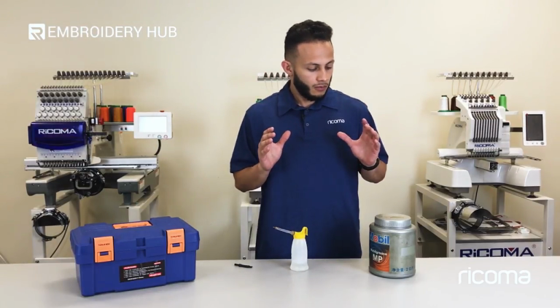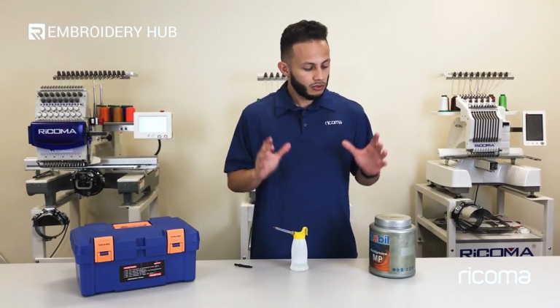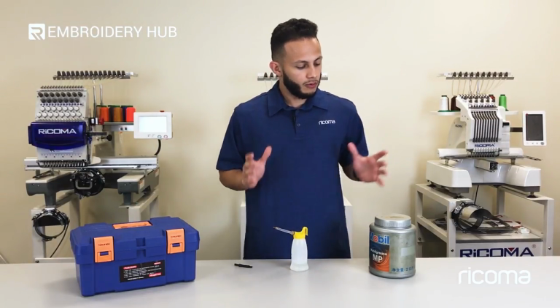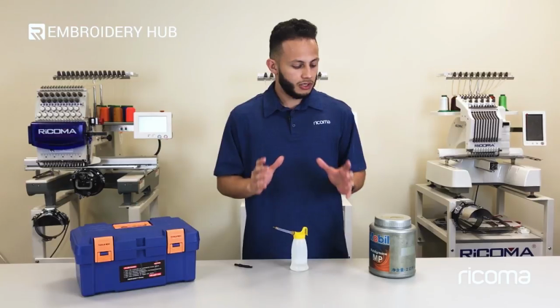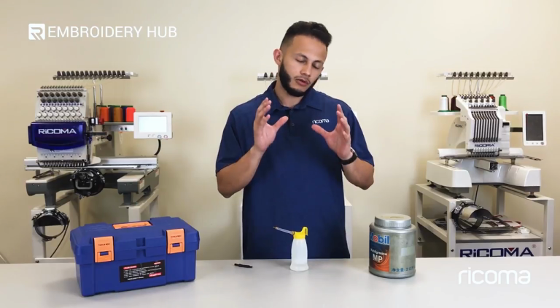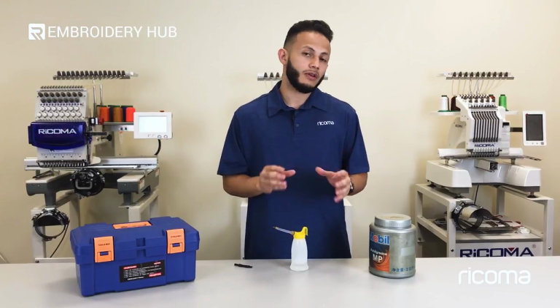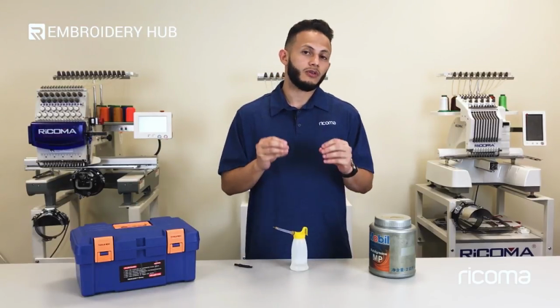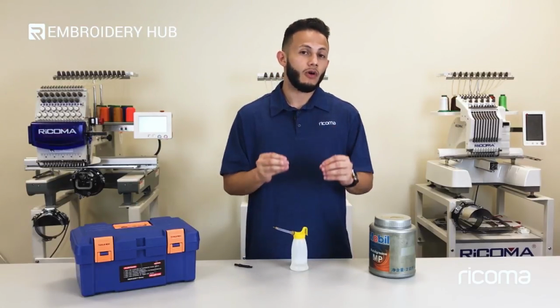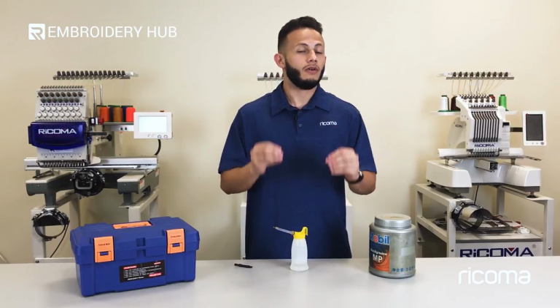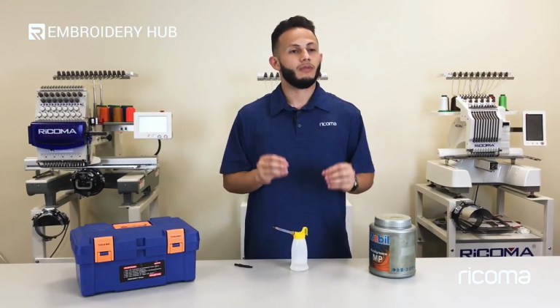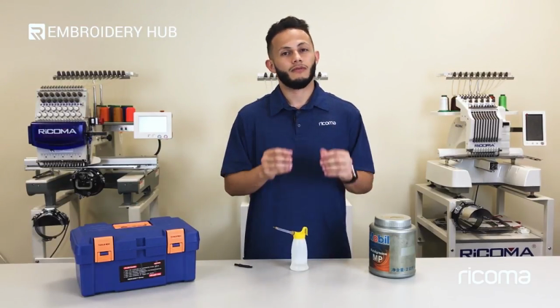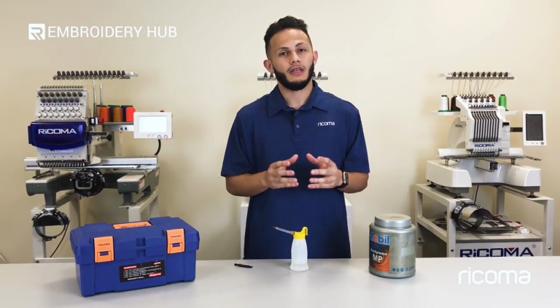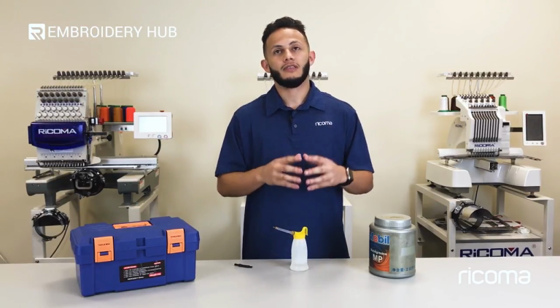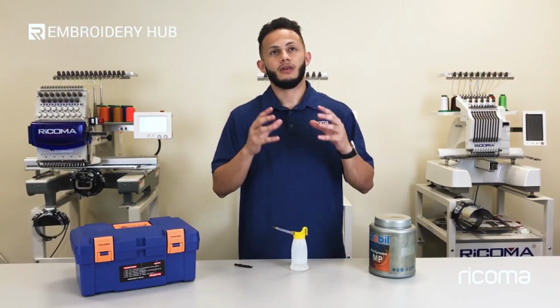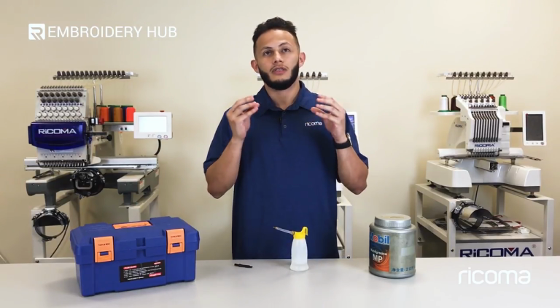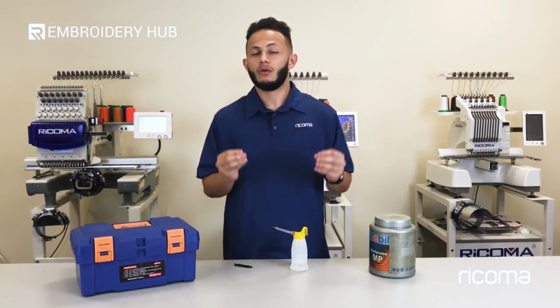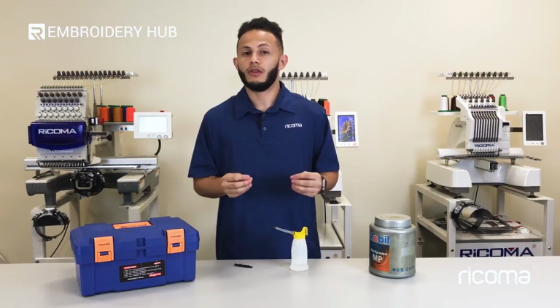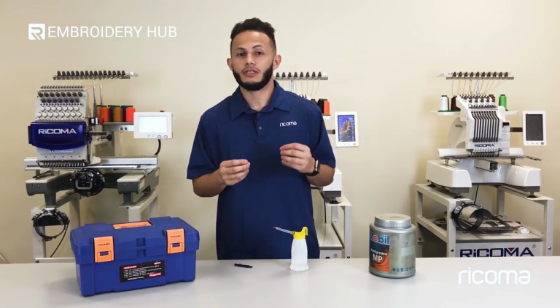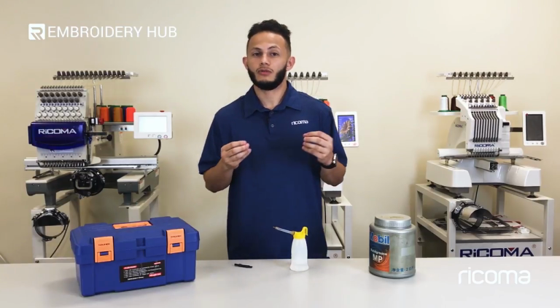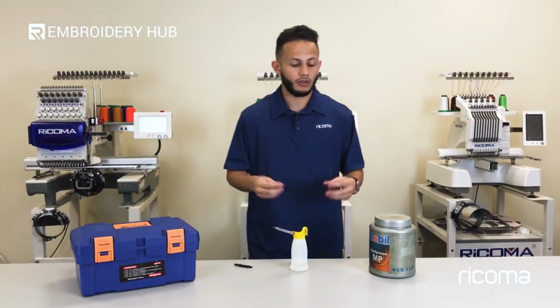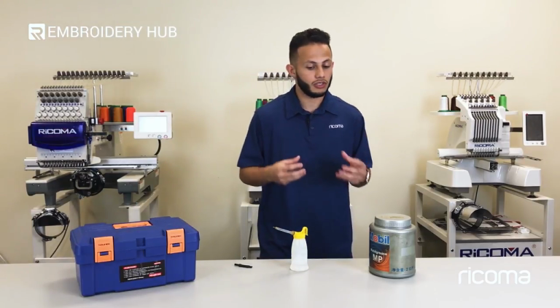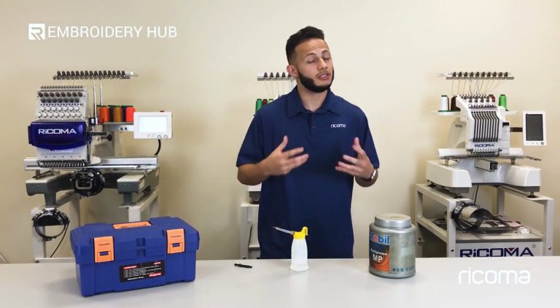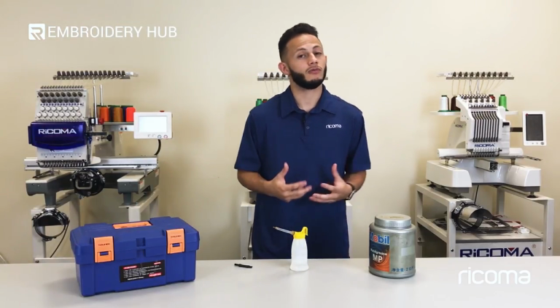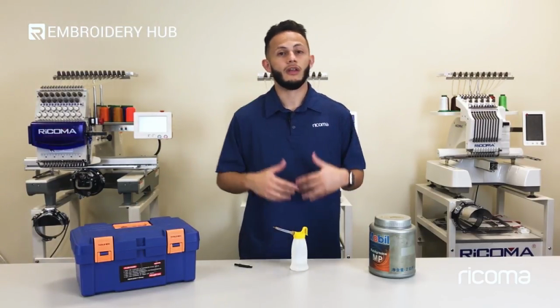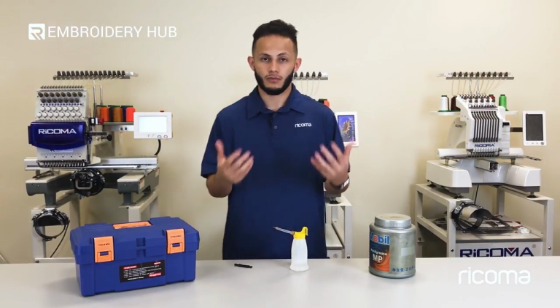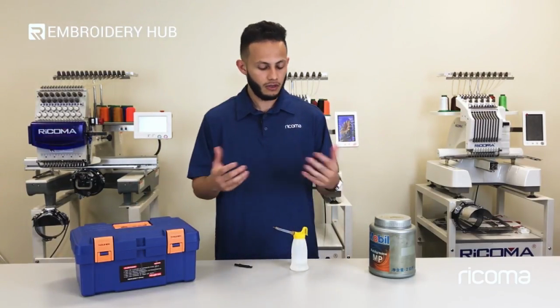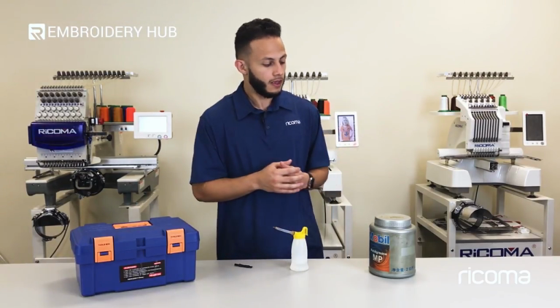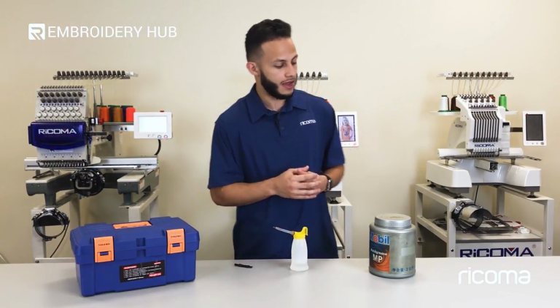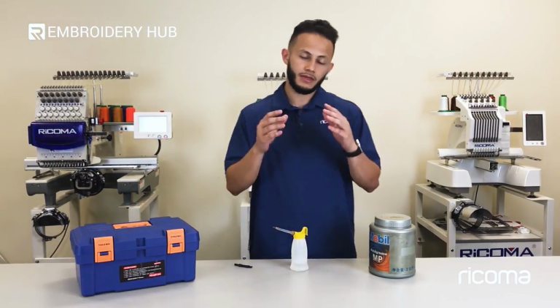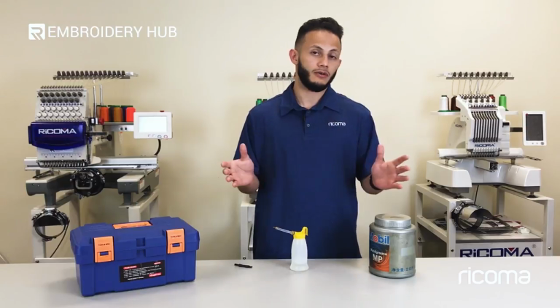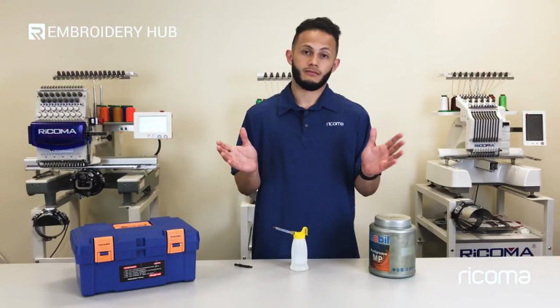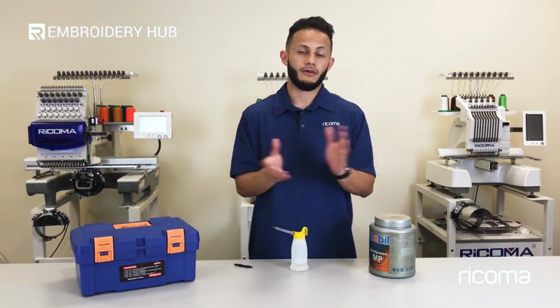When it comes to embroidering with the machines, the reason why you want to make sure you always follow the proper steps for maintenance is because this is the only way that you're actually going to ensure that your machine continues to run smoothly. If not, things can go downhill.